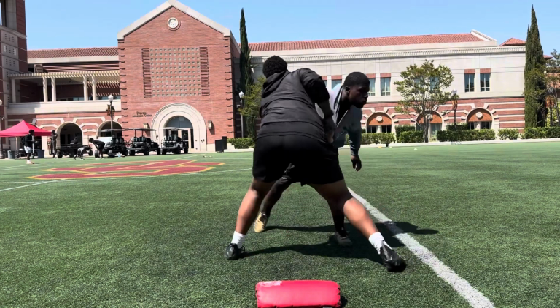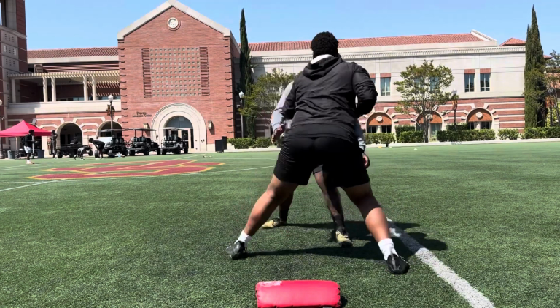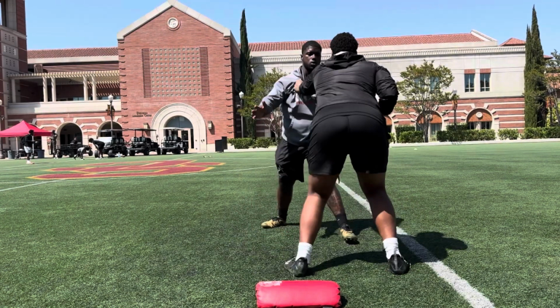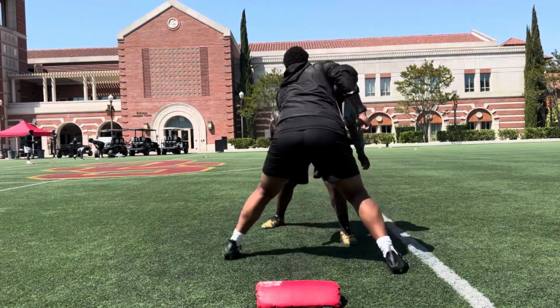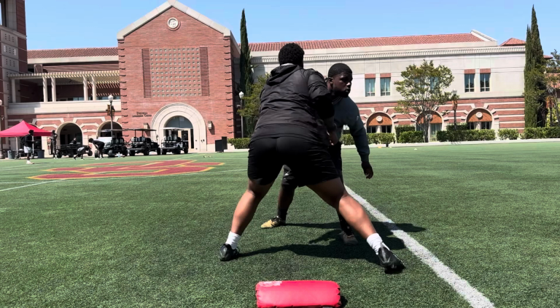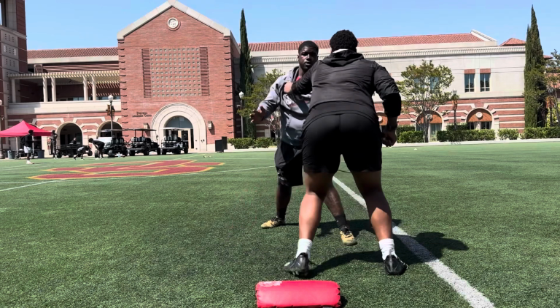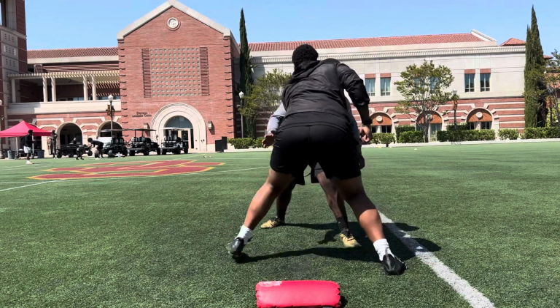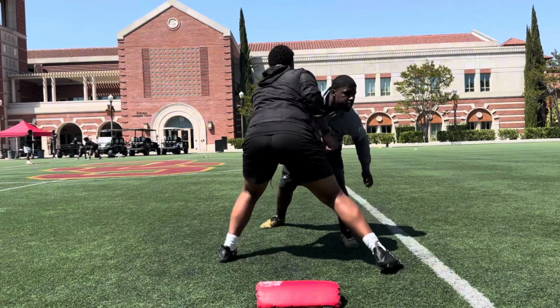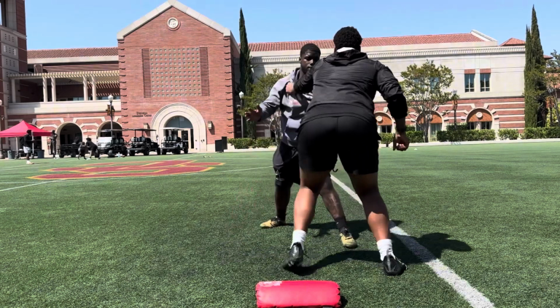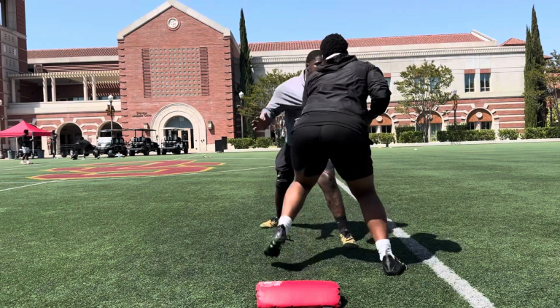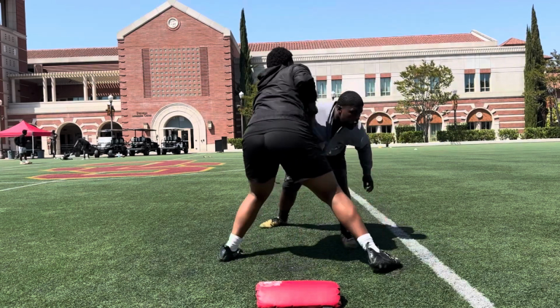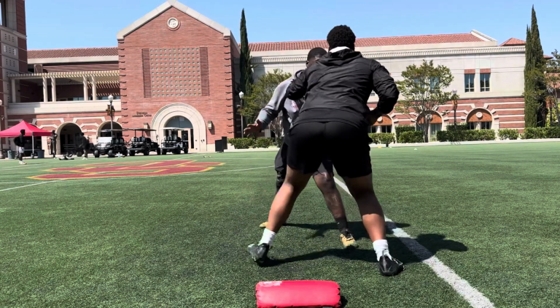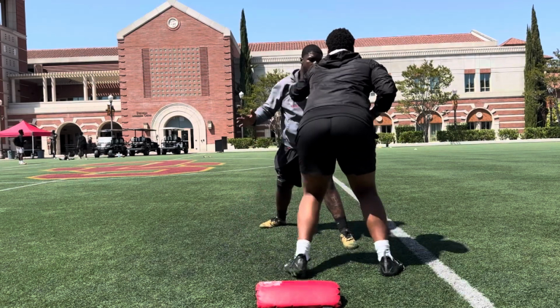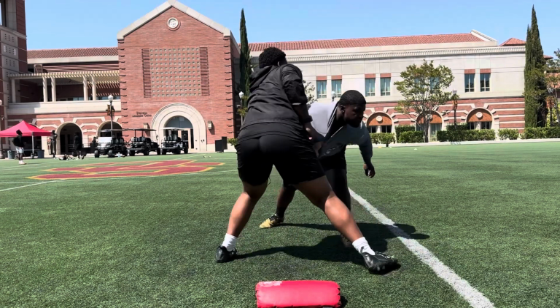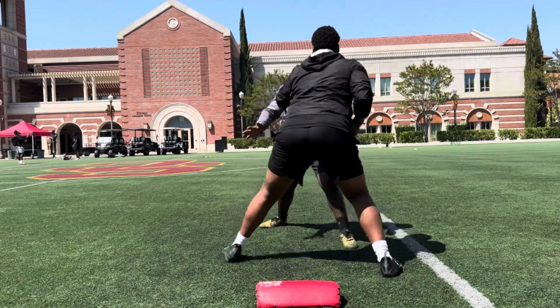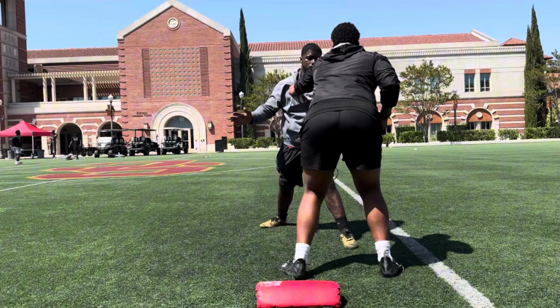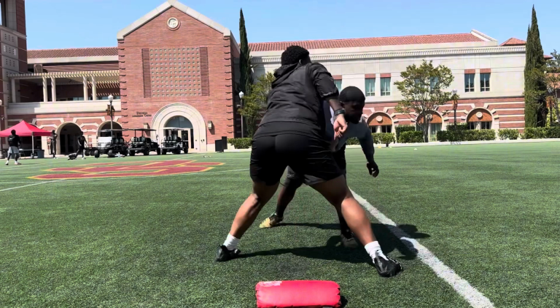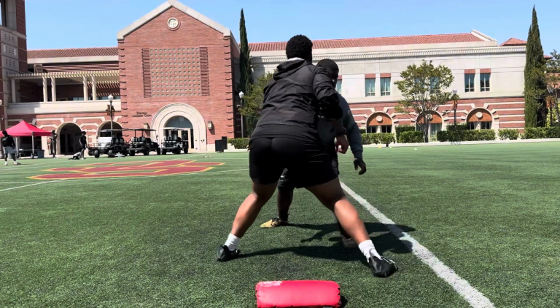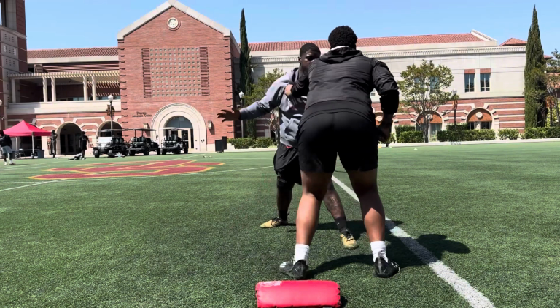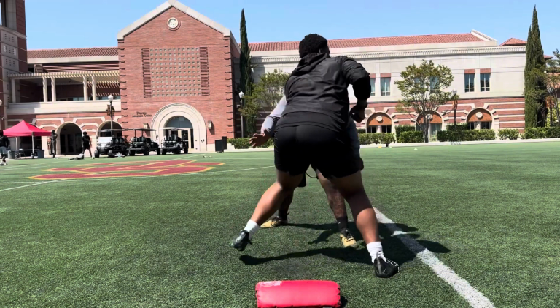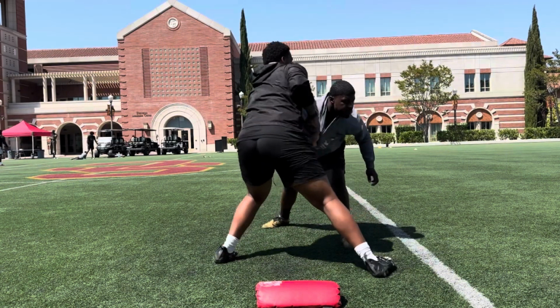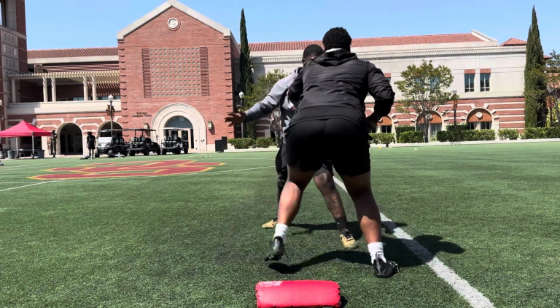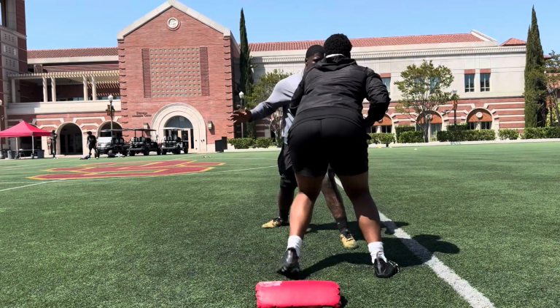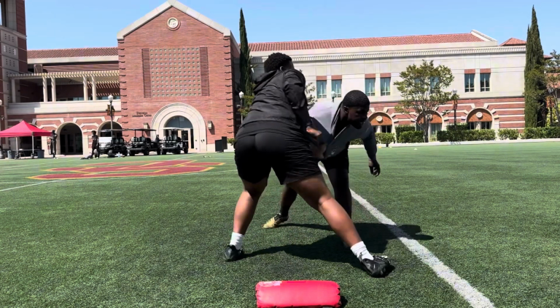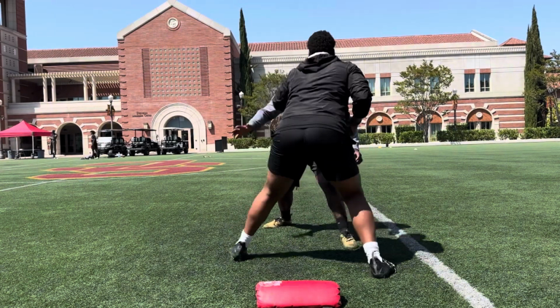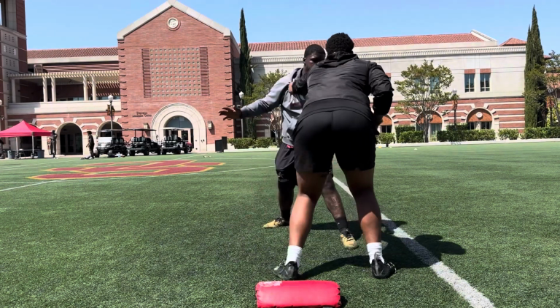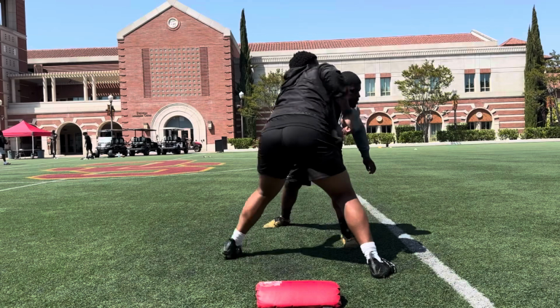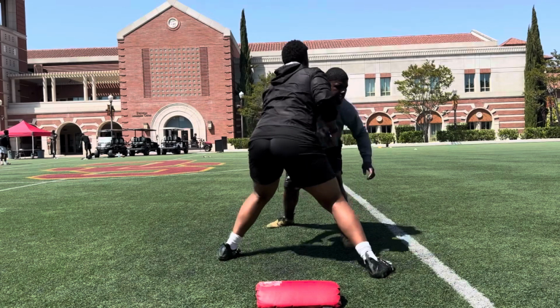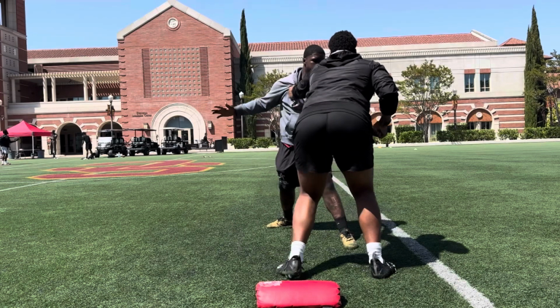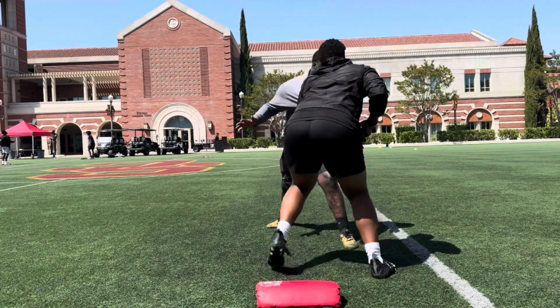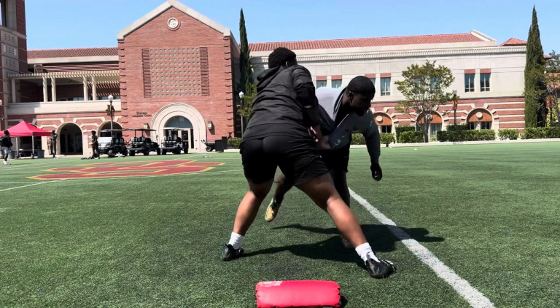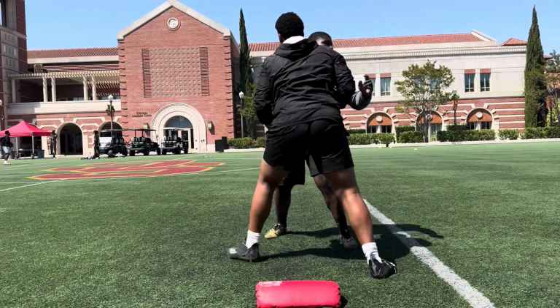1, stay strong, 2, 3, 4, come on, 5, 6, 7, 8, 9, 10, relax, let's go.